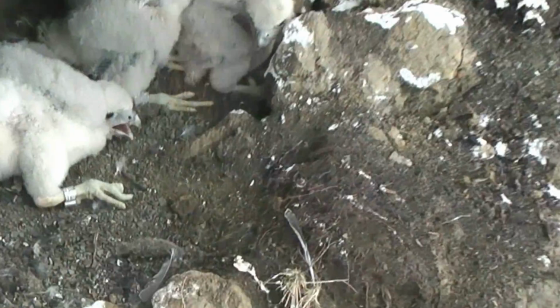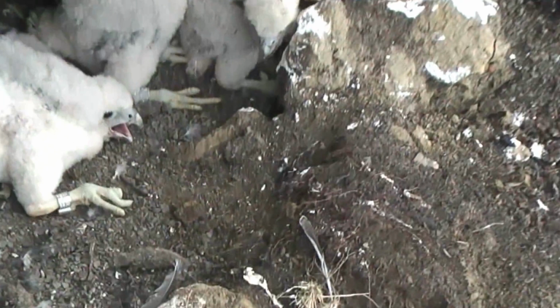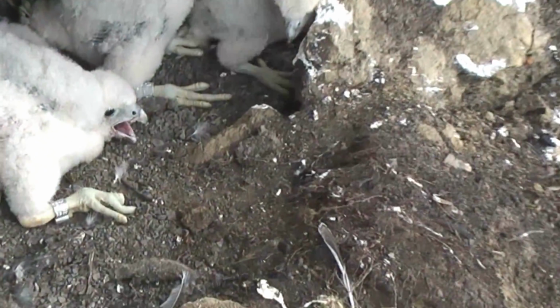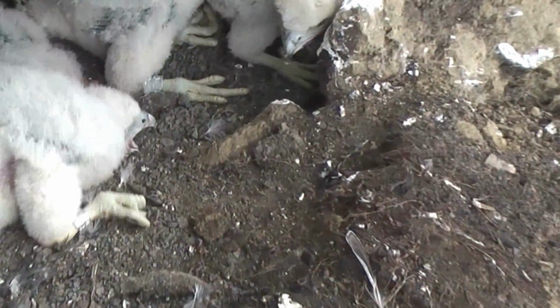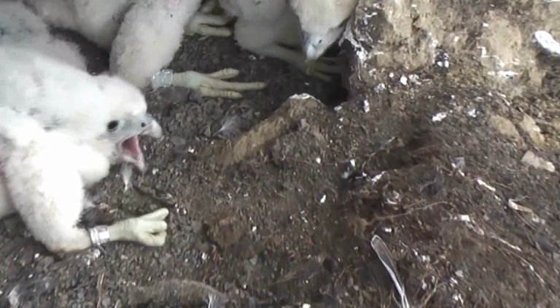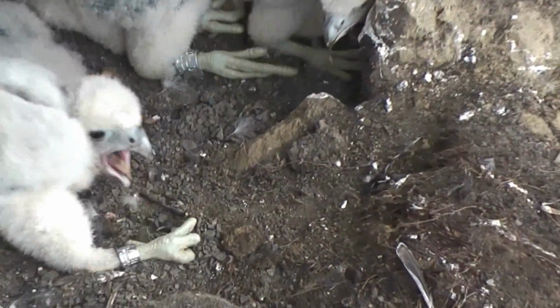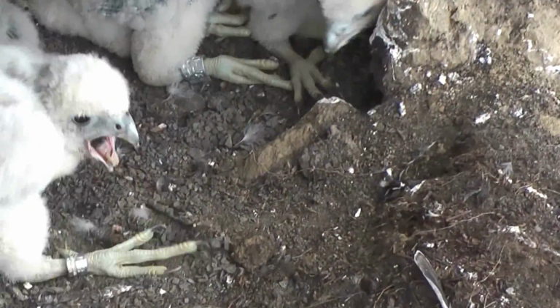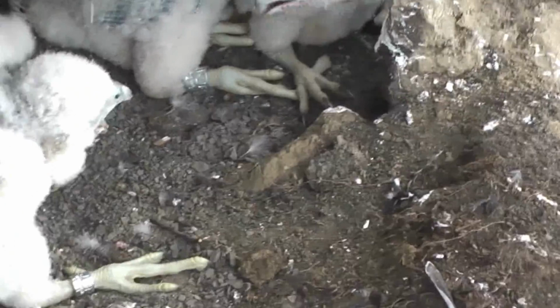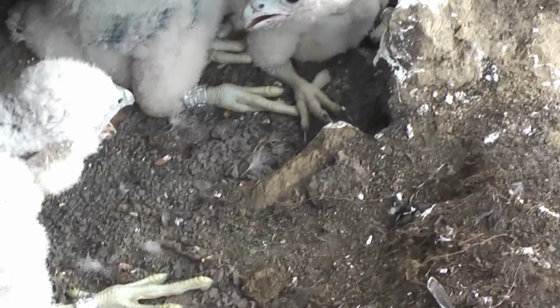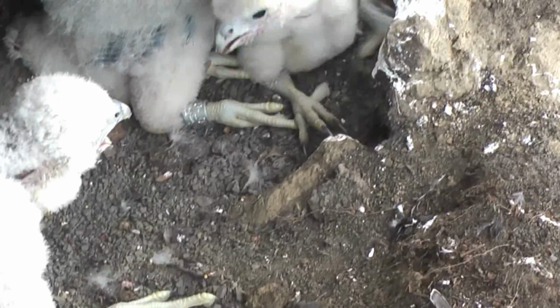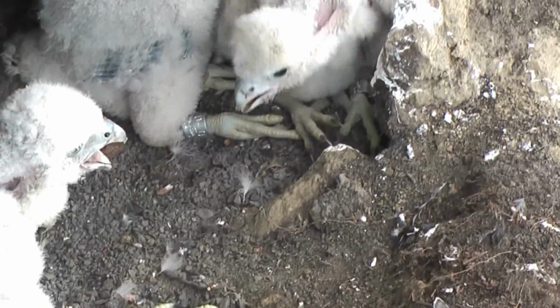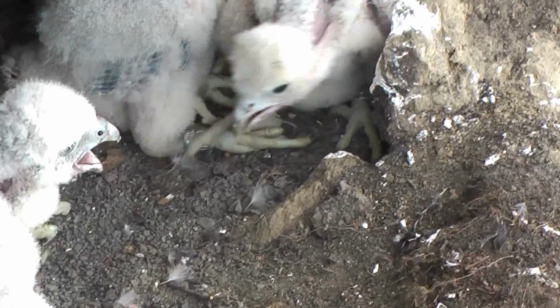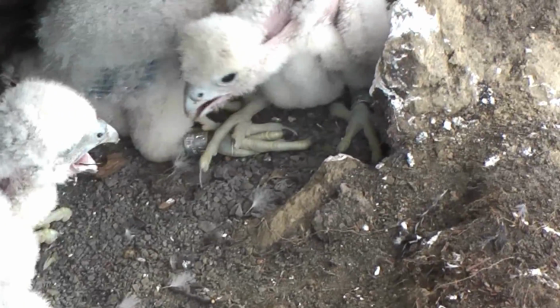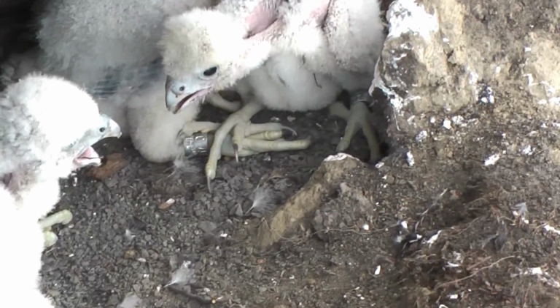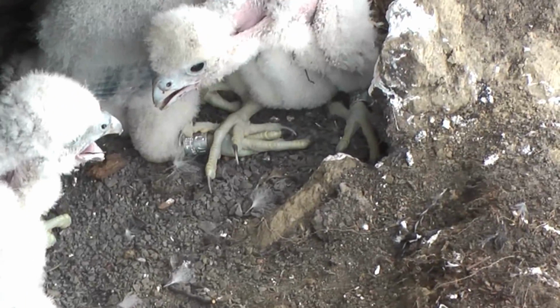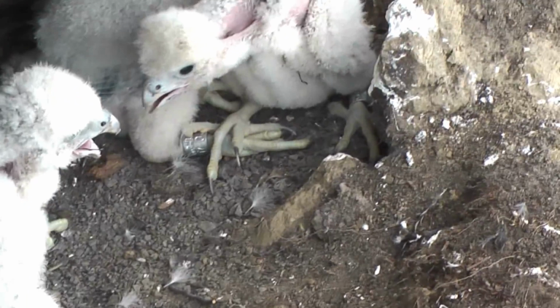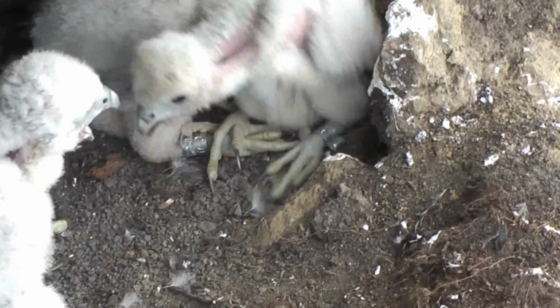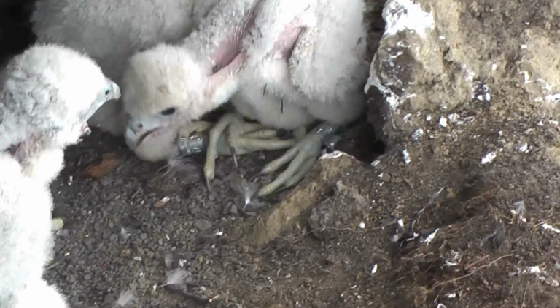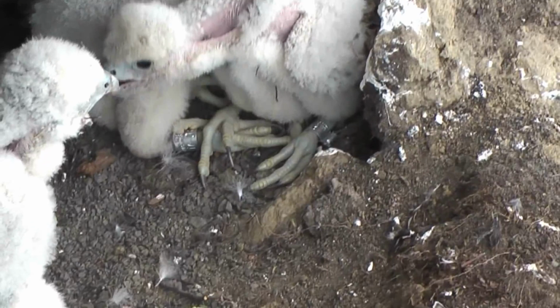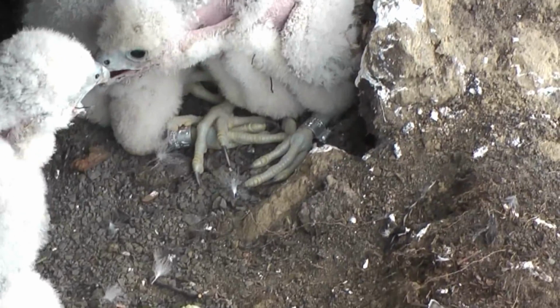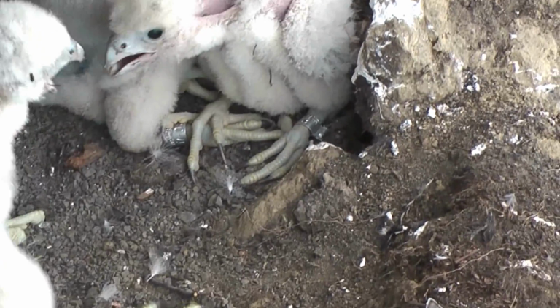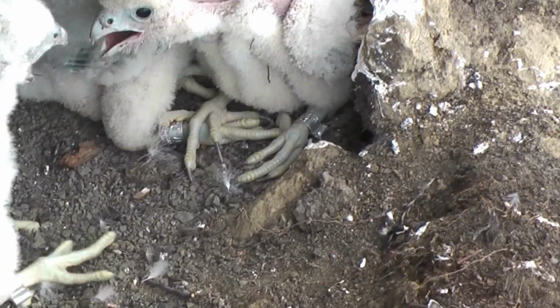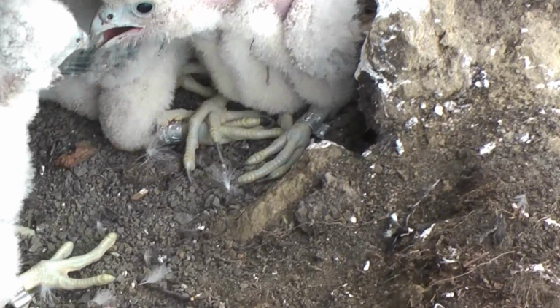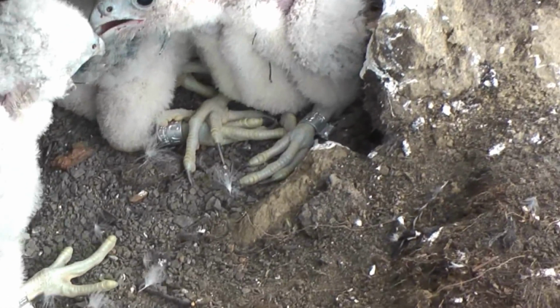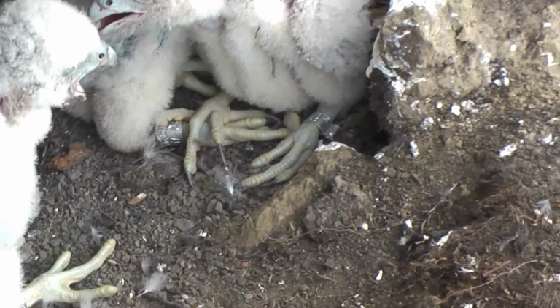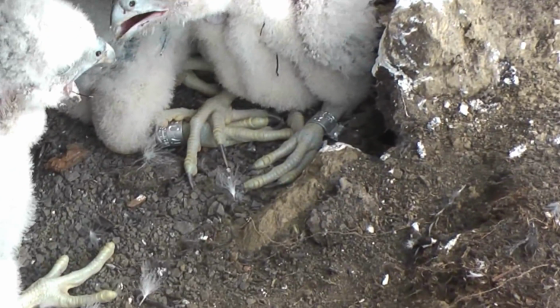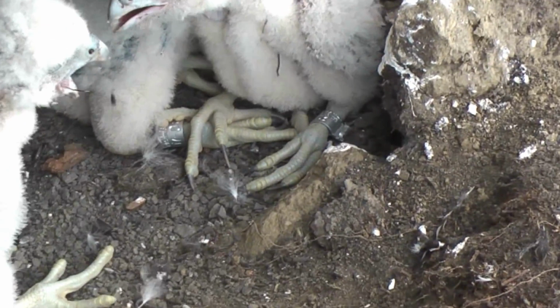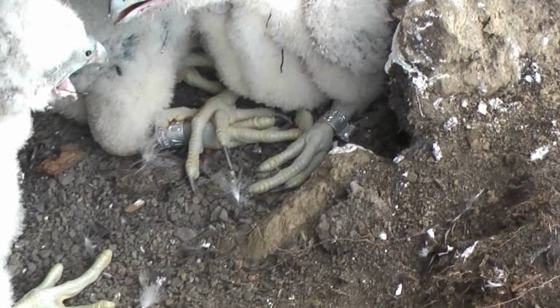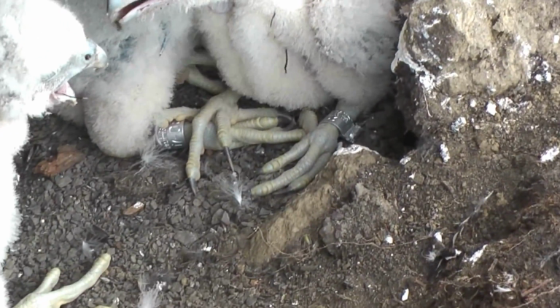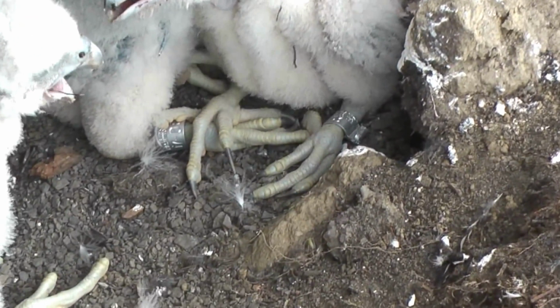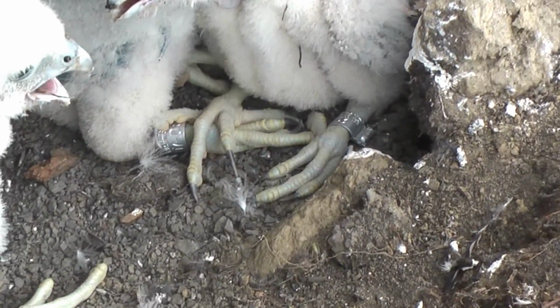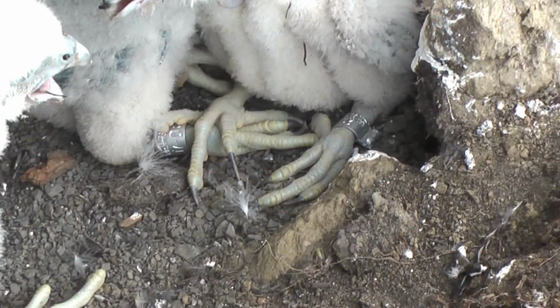This is the next site, which are about as young as you'd want to get them and still band them, as opposed to the last site, which are about as old as you'd want to get them and still band them.